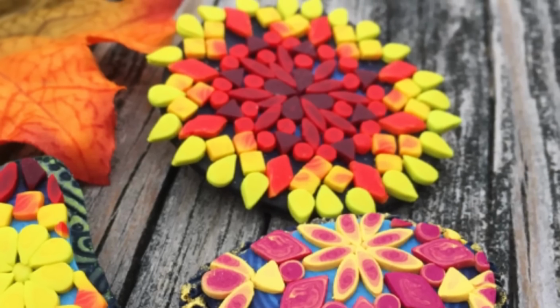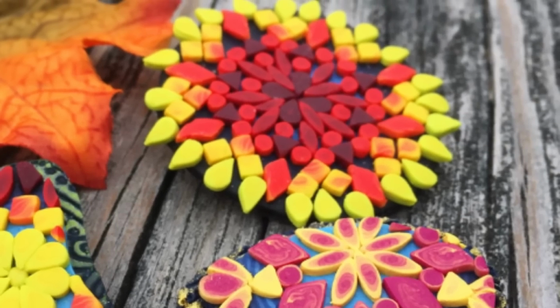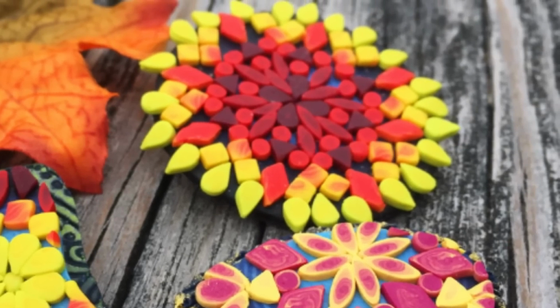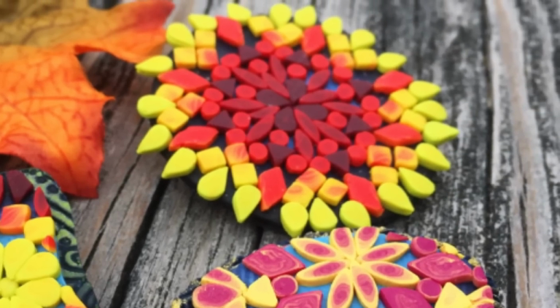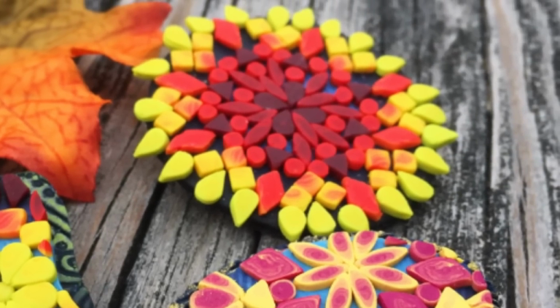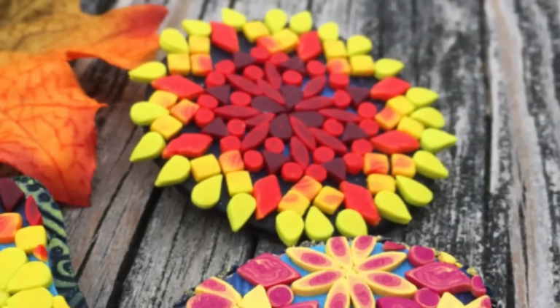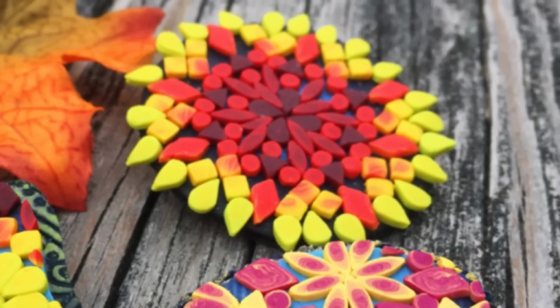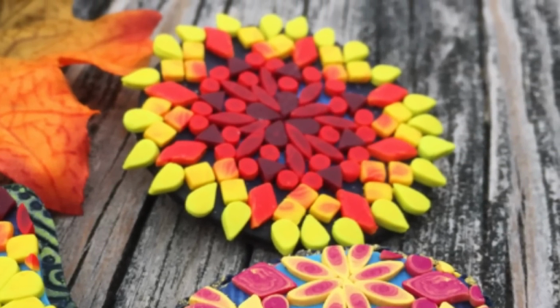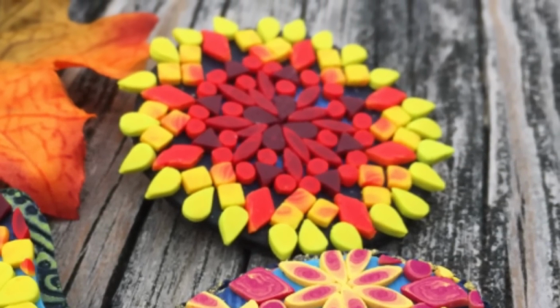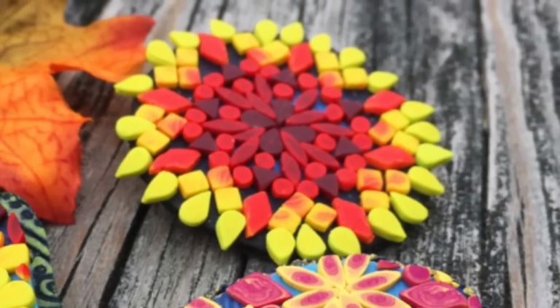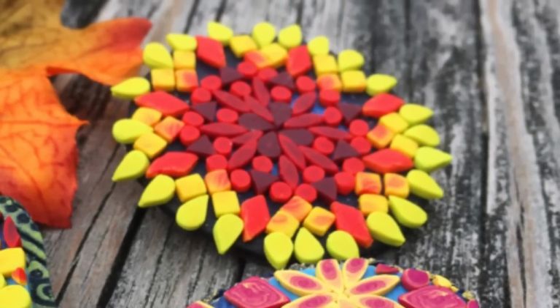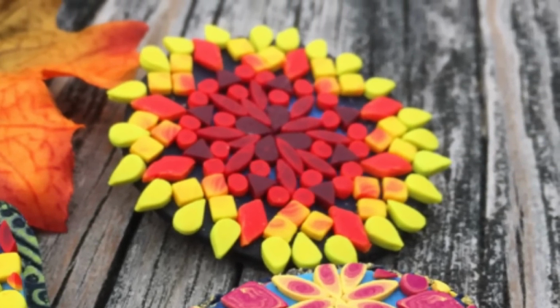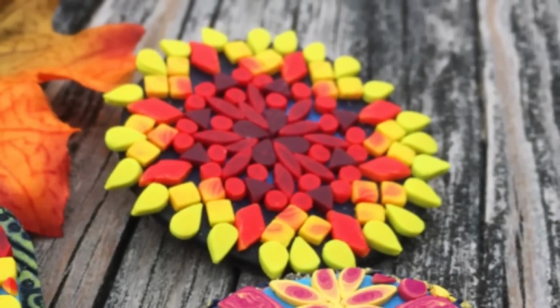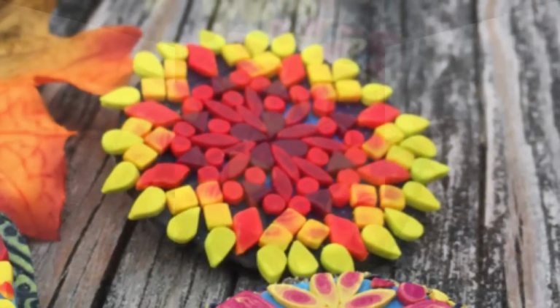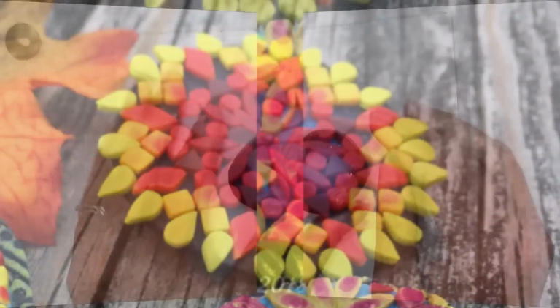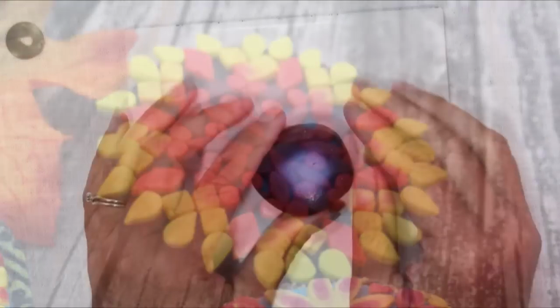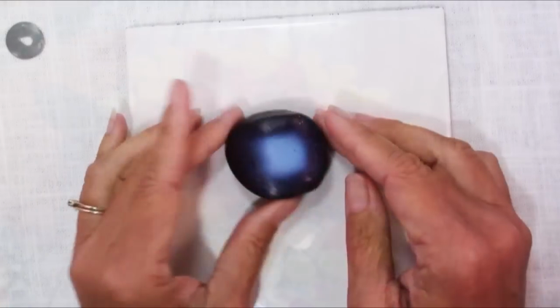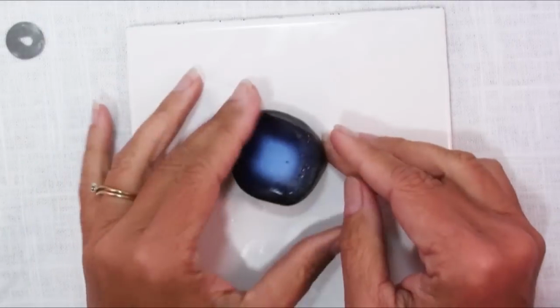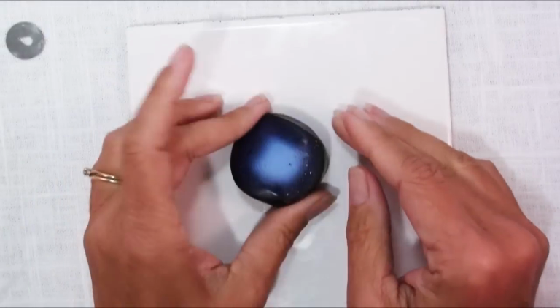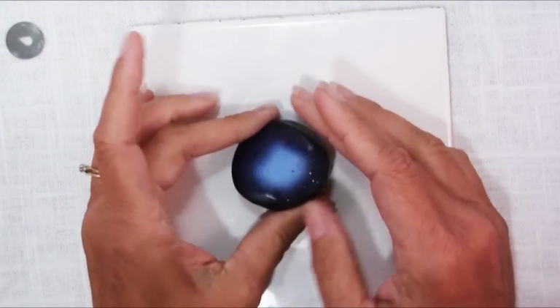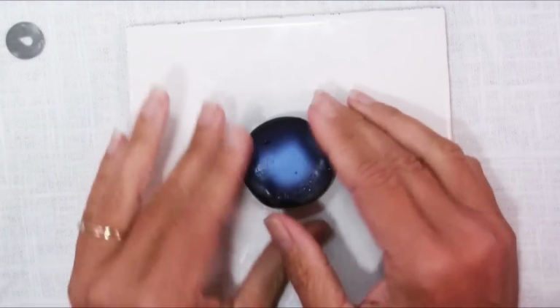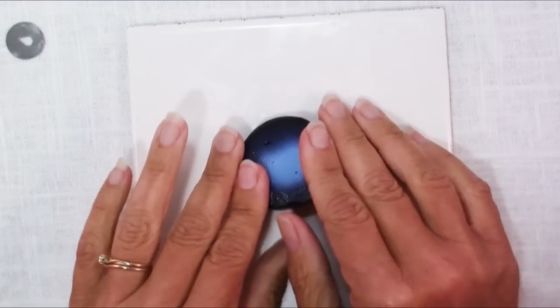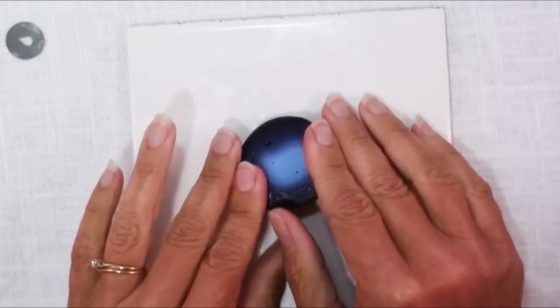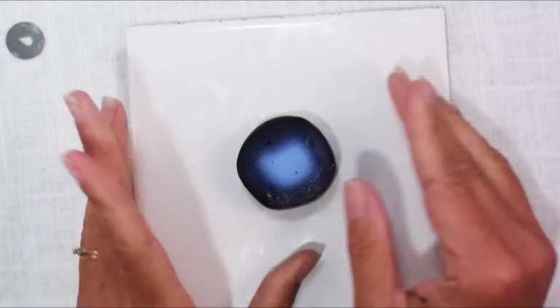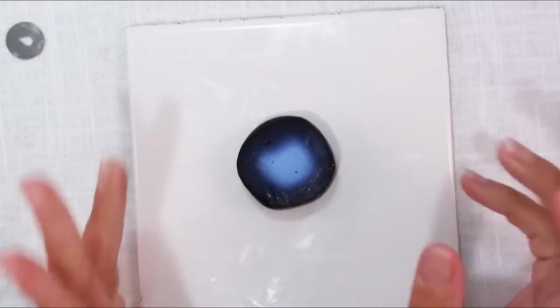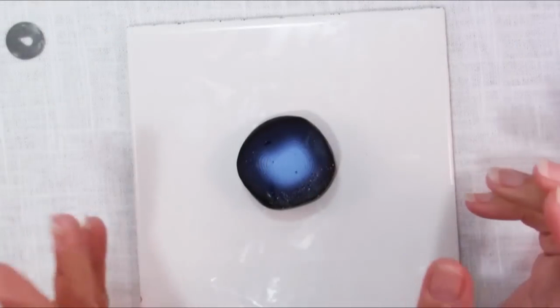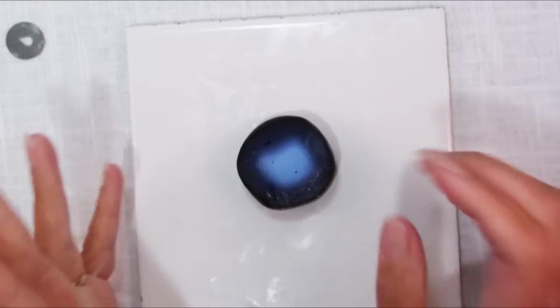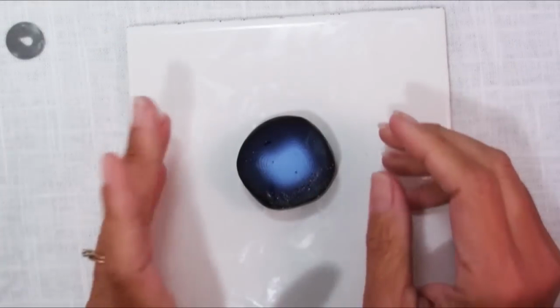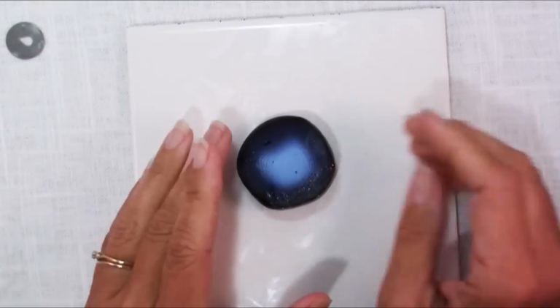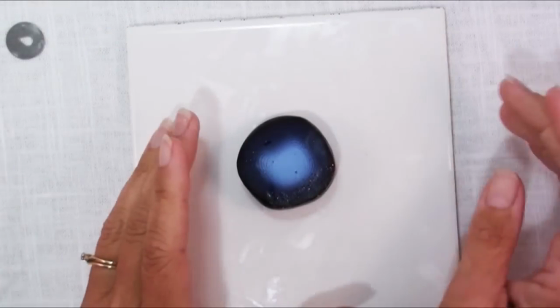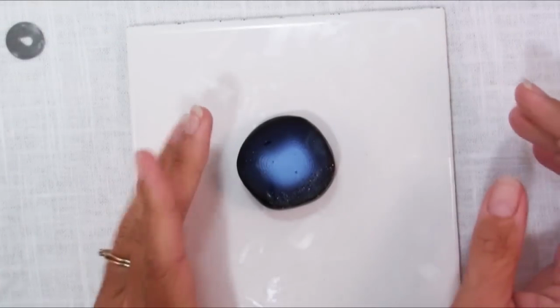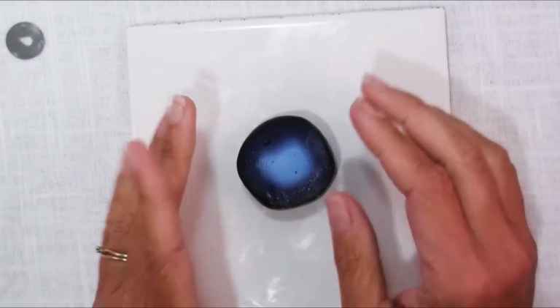Welcome to another polymer clay video at KeepsakeCrafts.net. The first thing you'll want to do before making your mandala is settle on a color scheme.